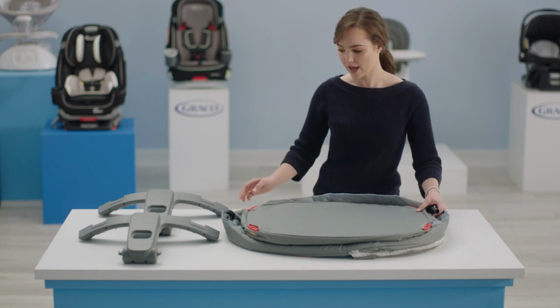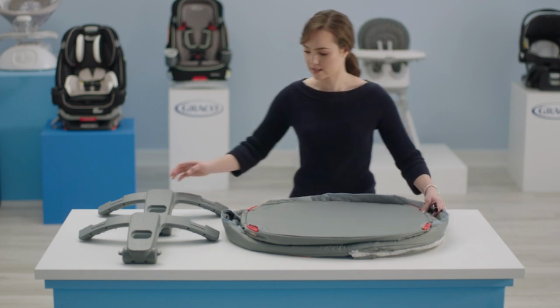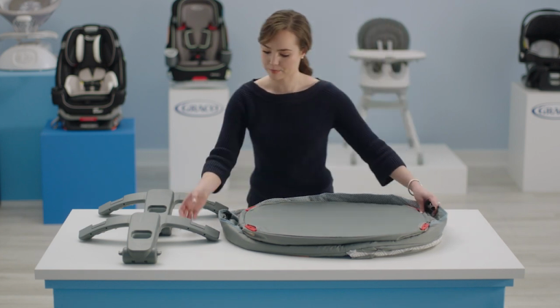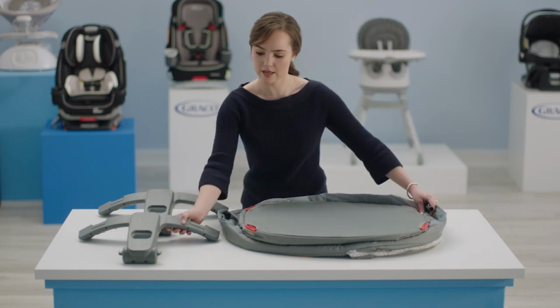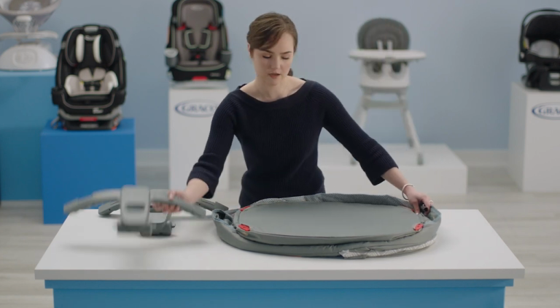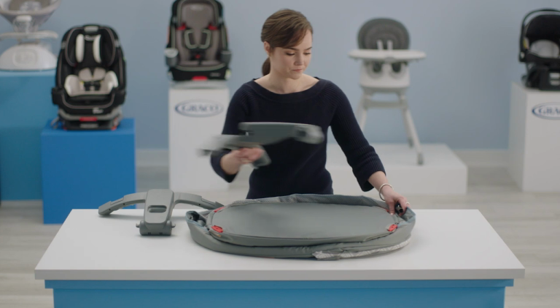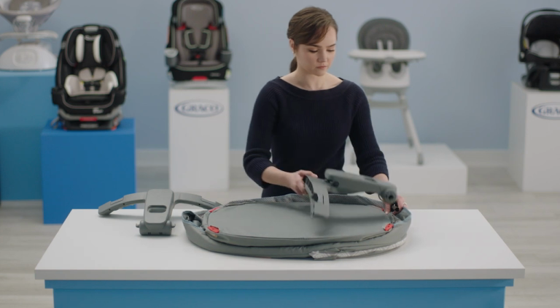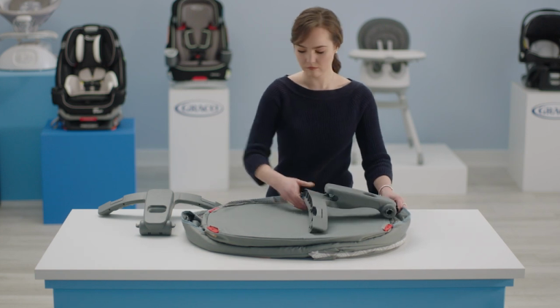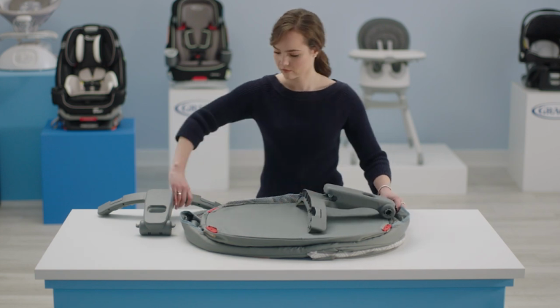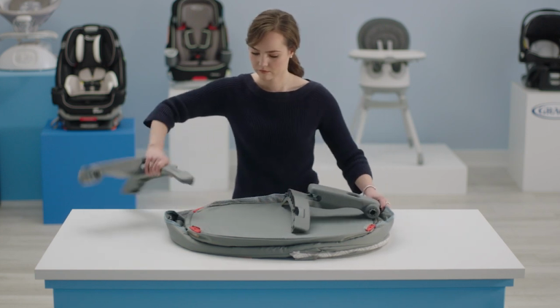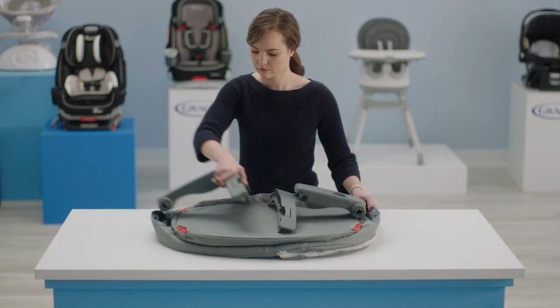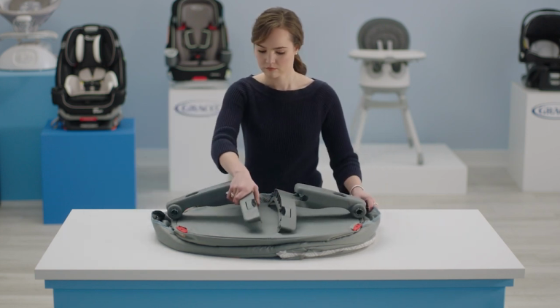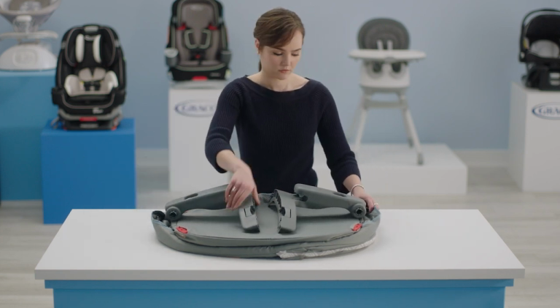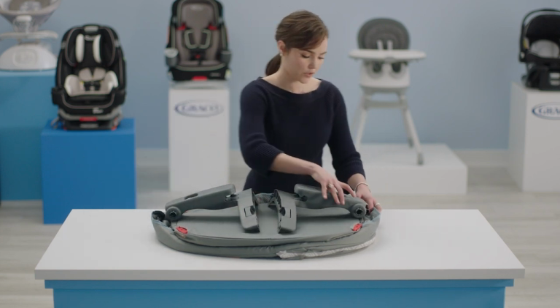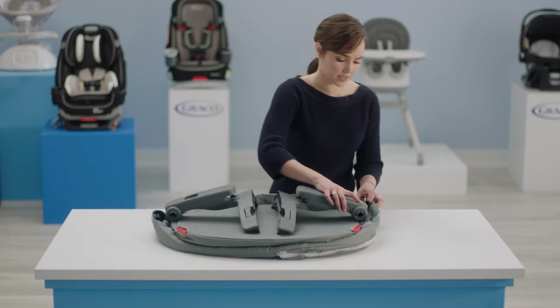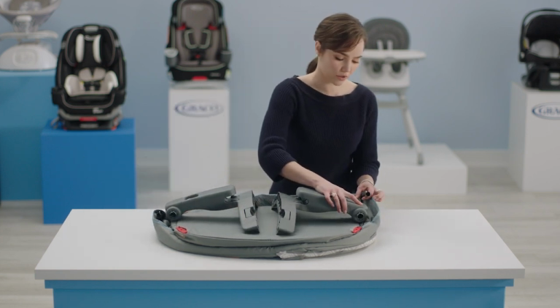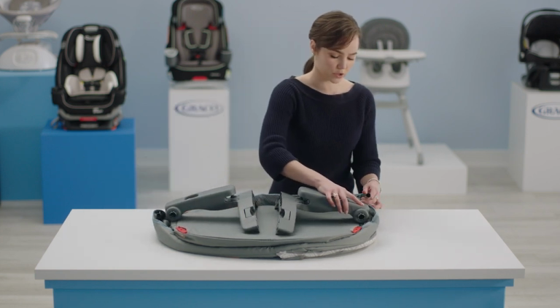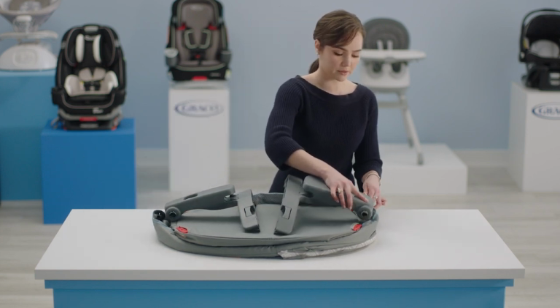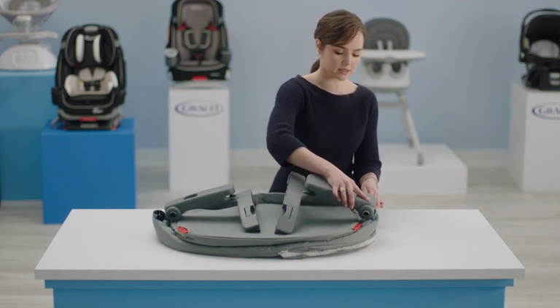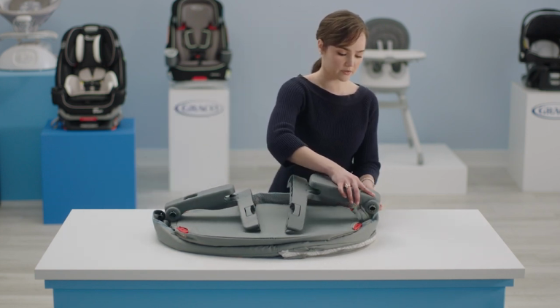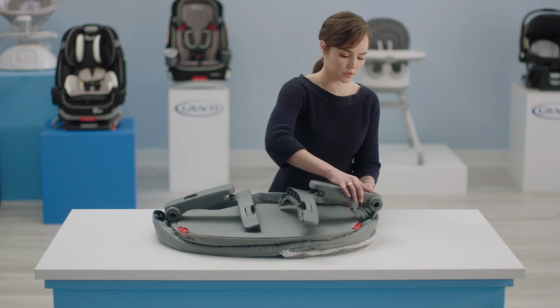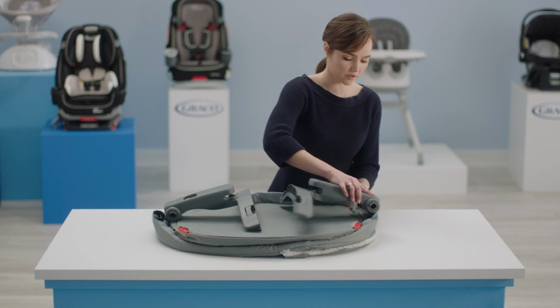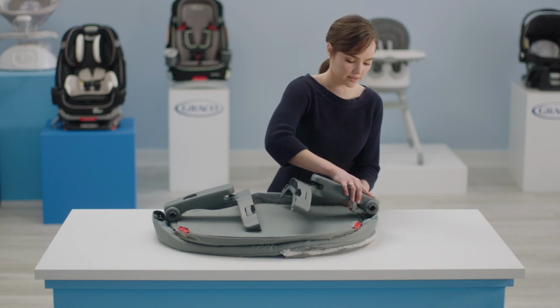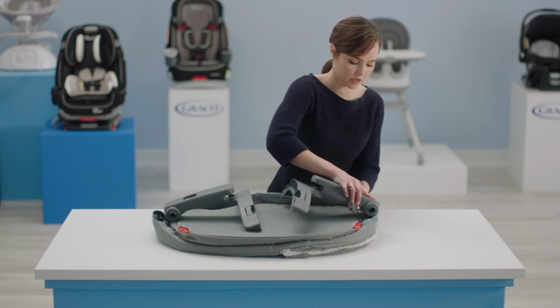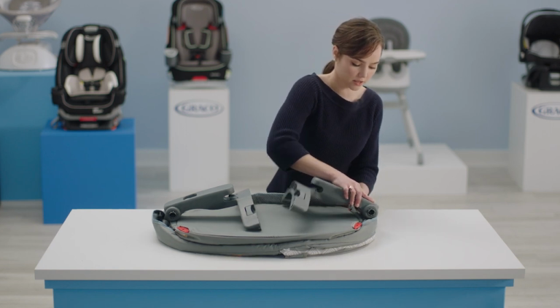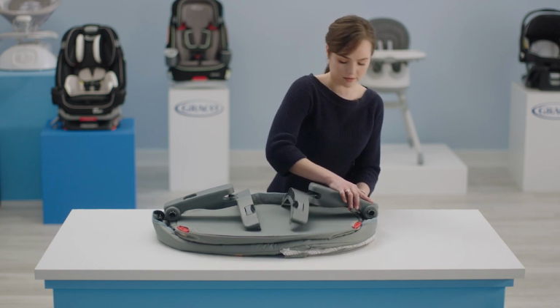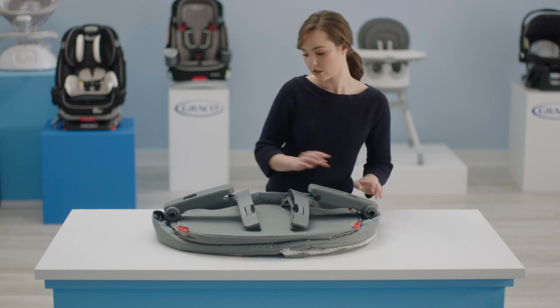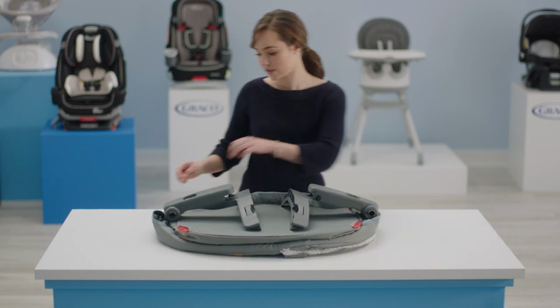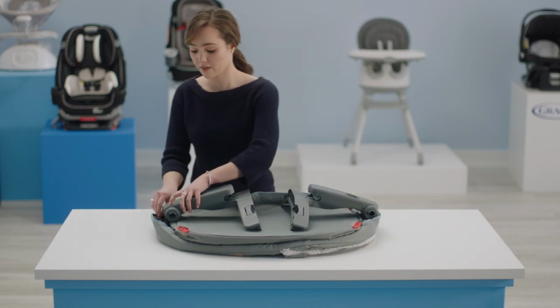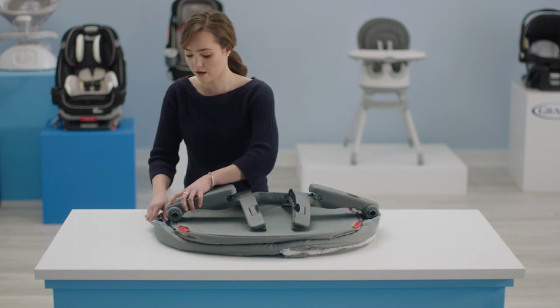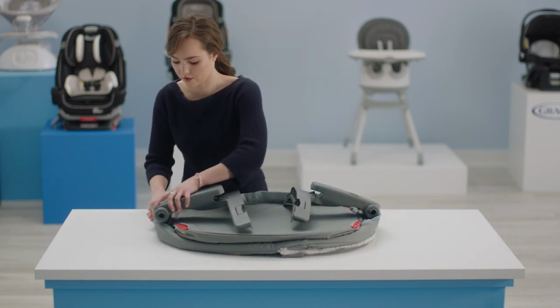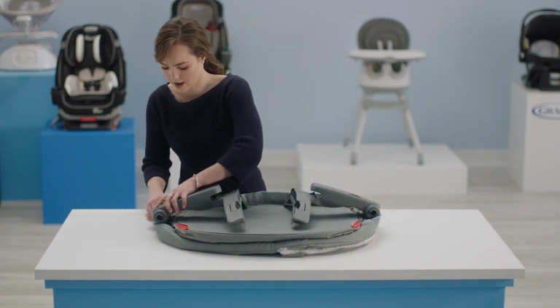Next, it's time to put the legs on. First, take one of the tubes and place it inside the holes of the leg until you hear a click. Do the same thing on the other side.